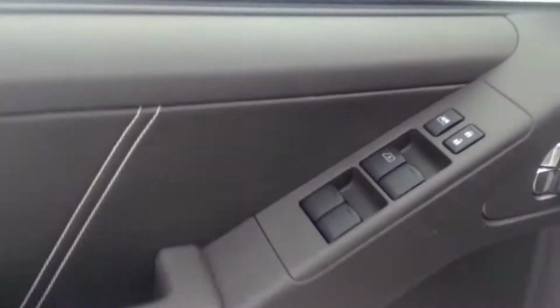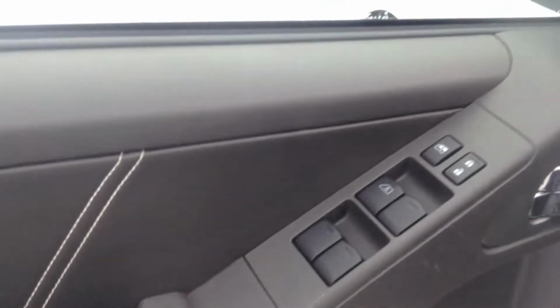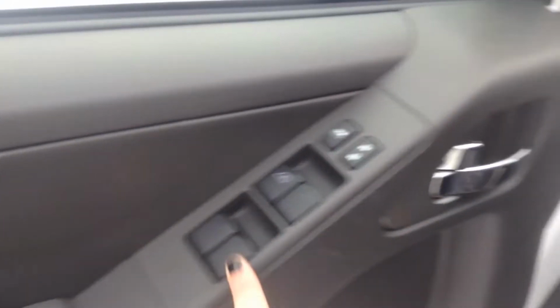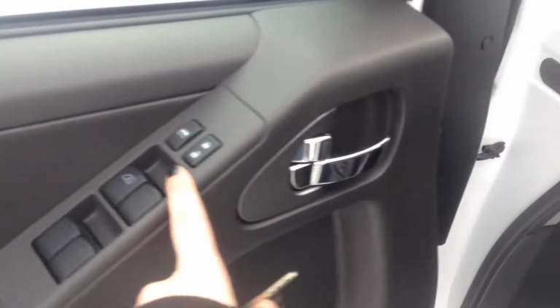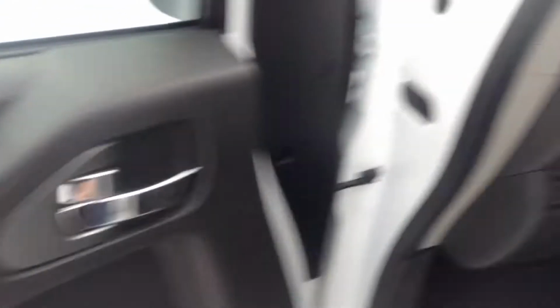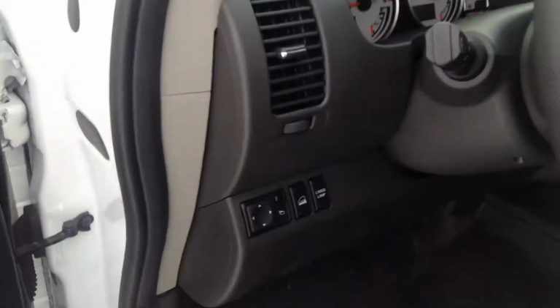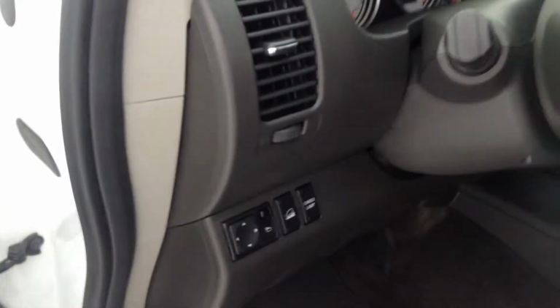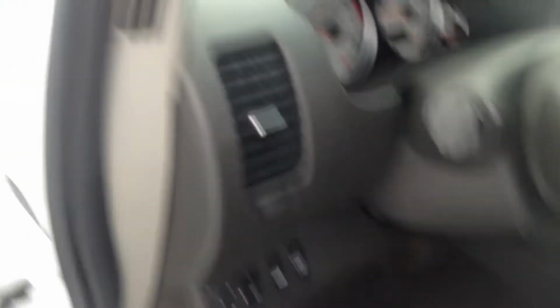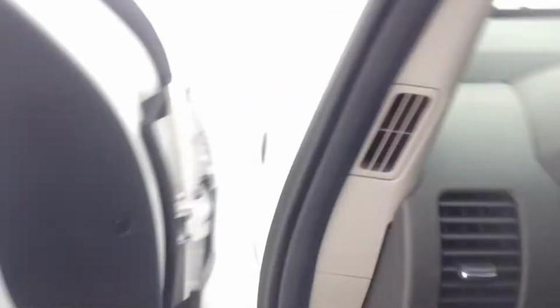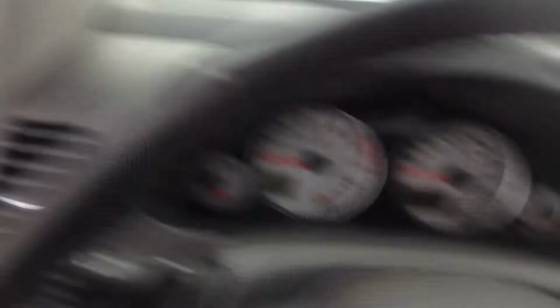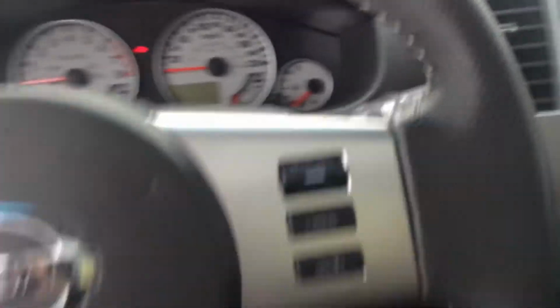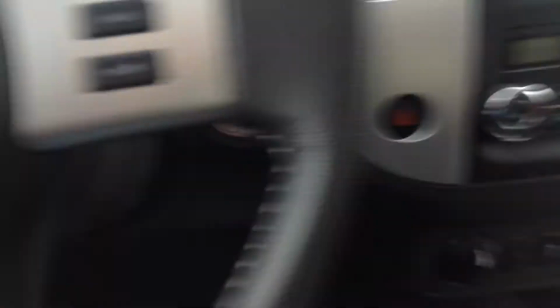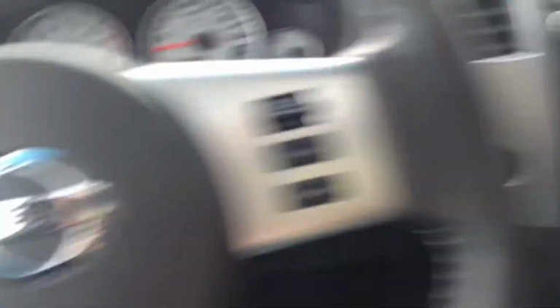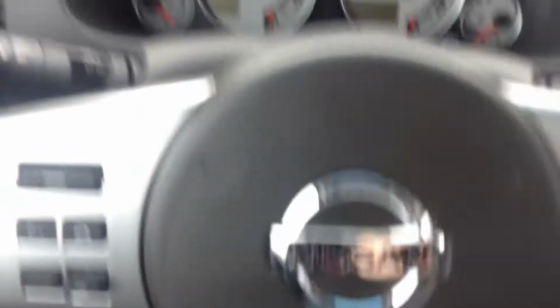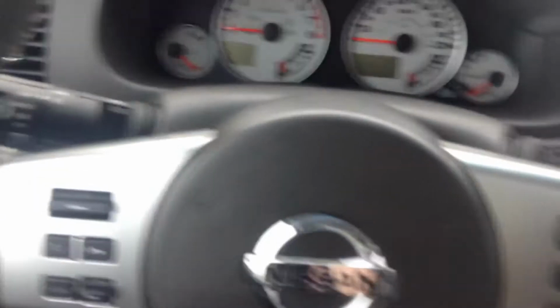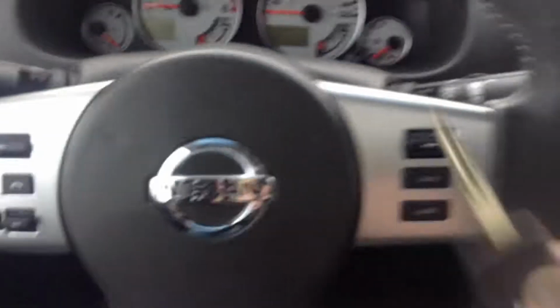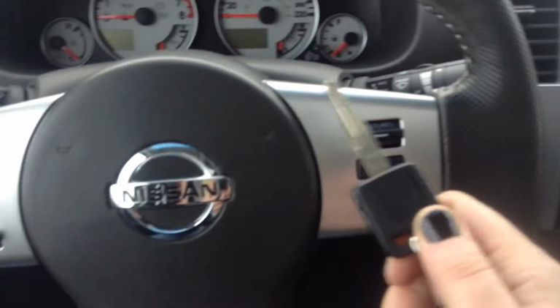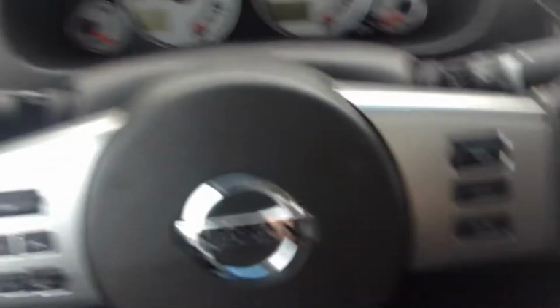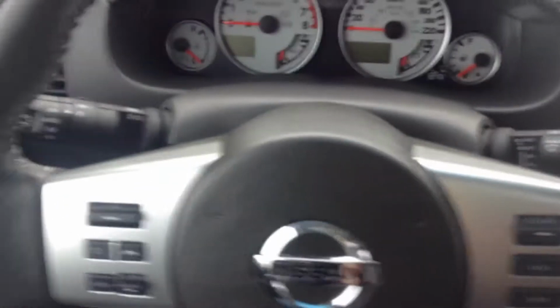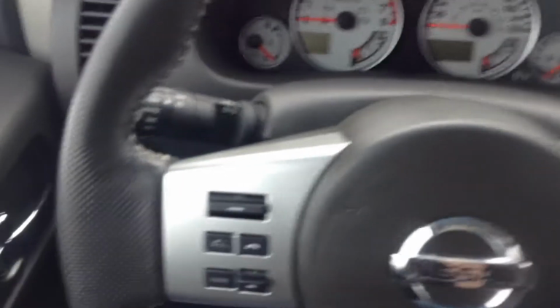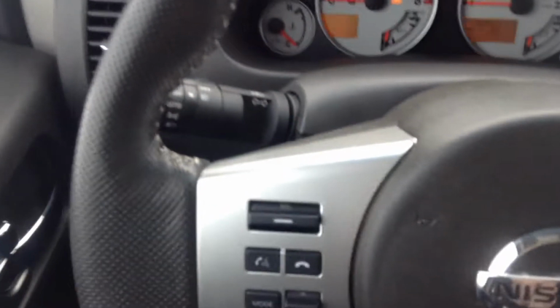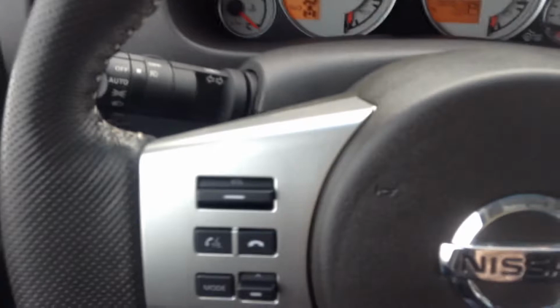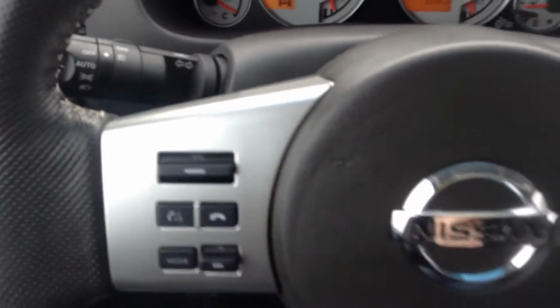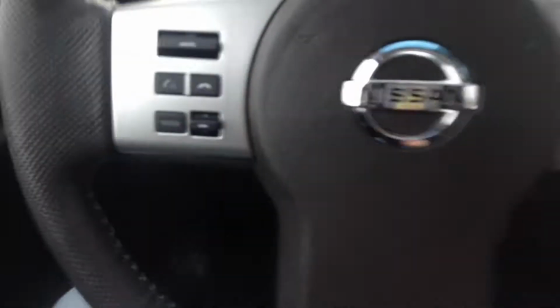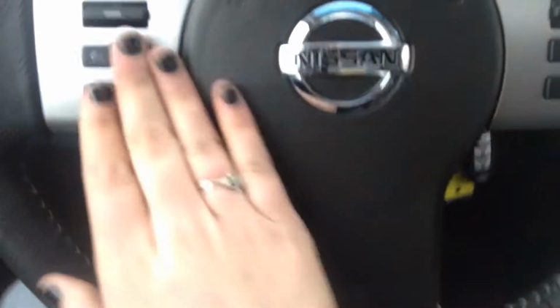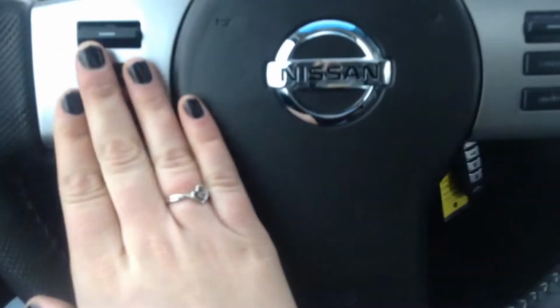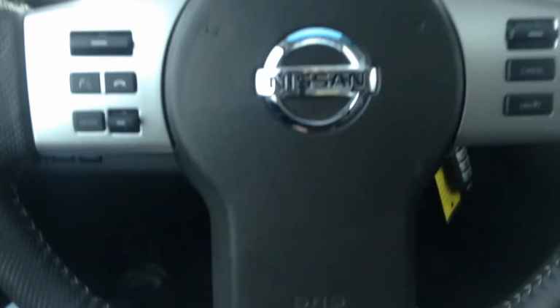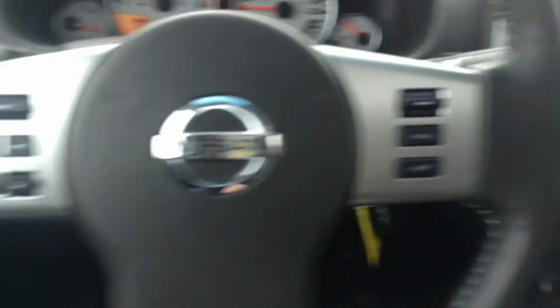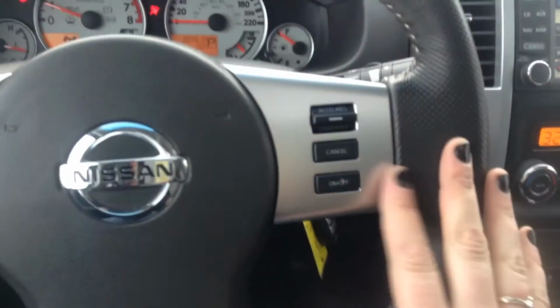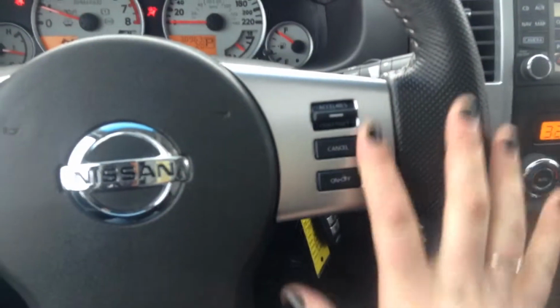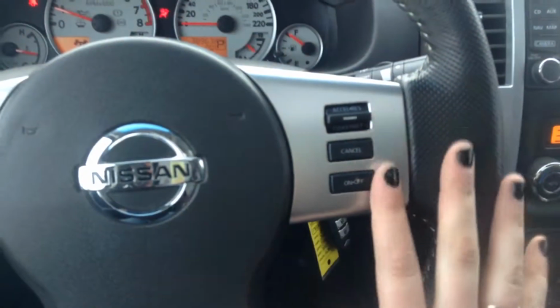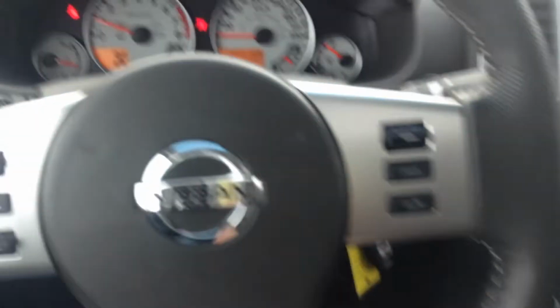We have your power windows, locks, and mirrors right beside the steering wheel there. Hop in — it is just the standard key for the Frontier. We have all of your stereo Bluetooth controls, and over here you have your cruise control.